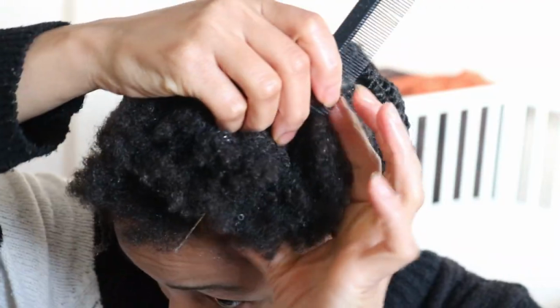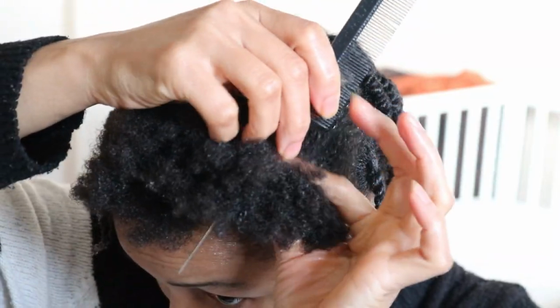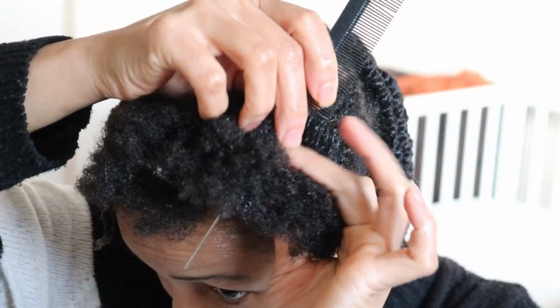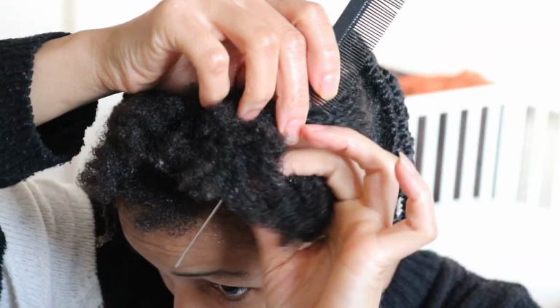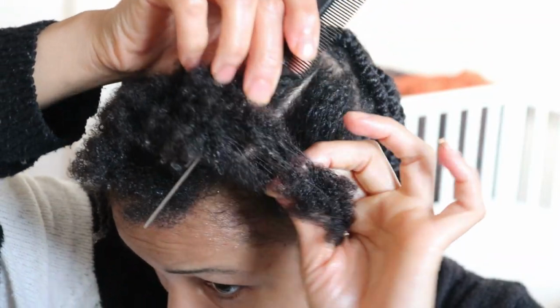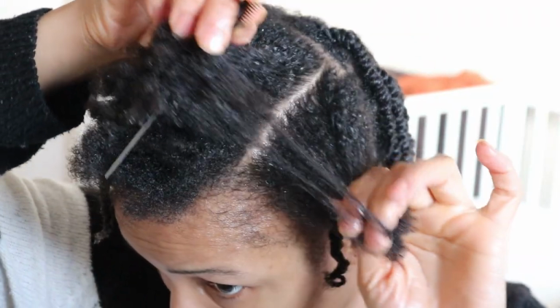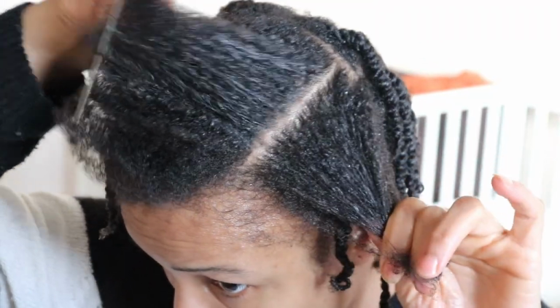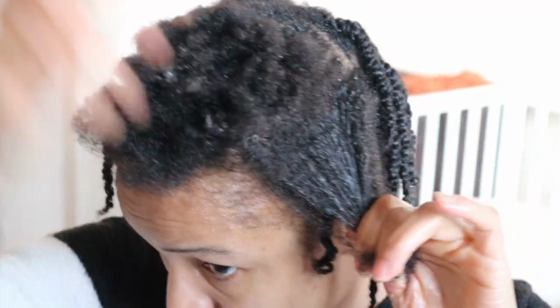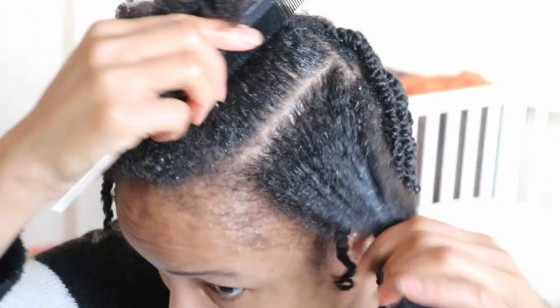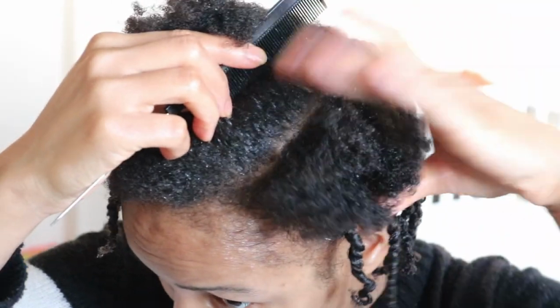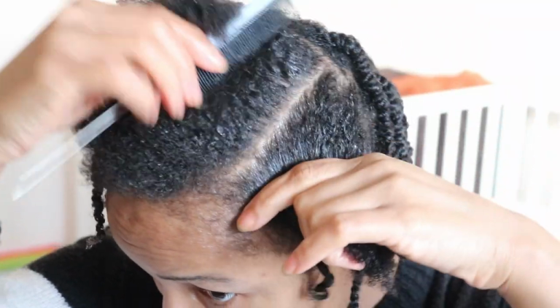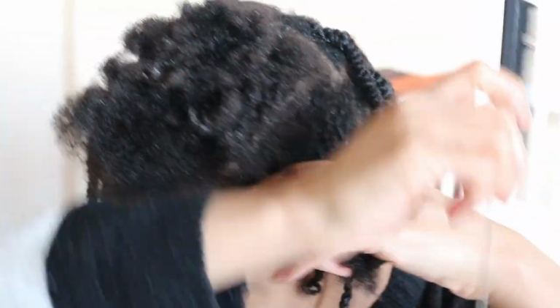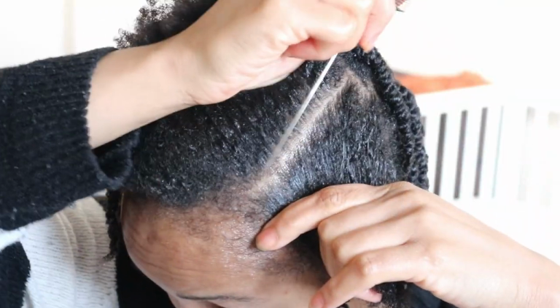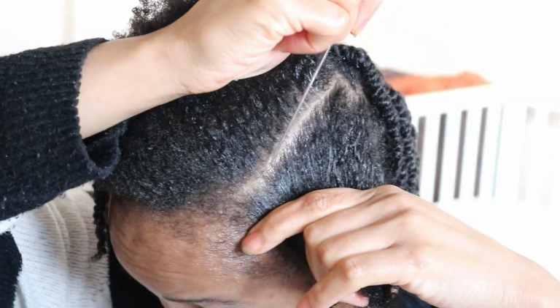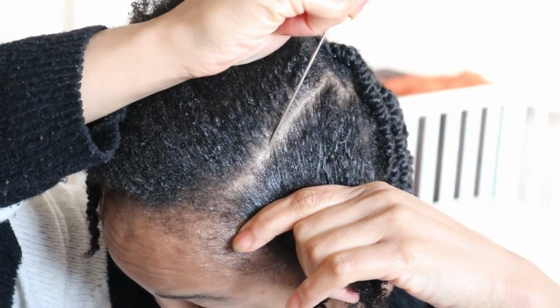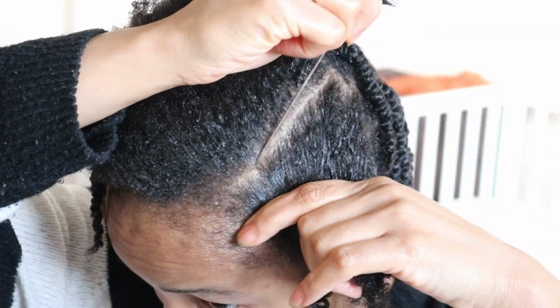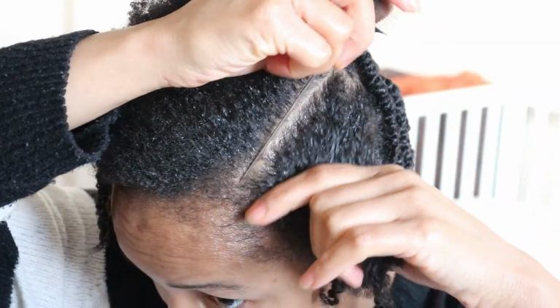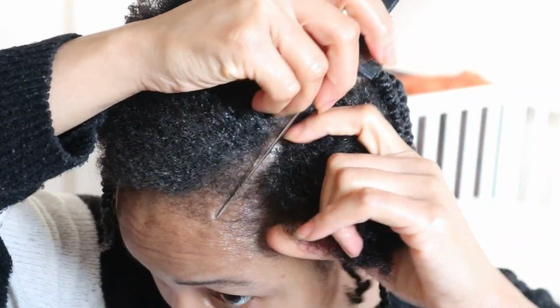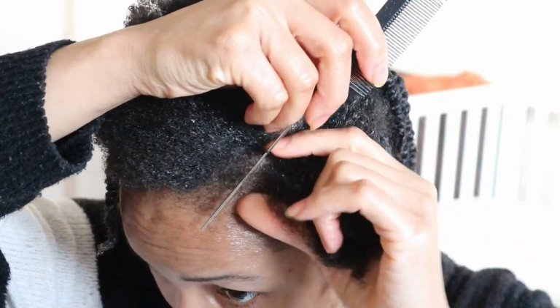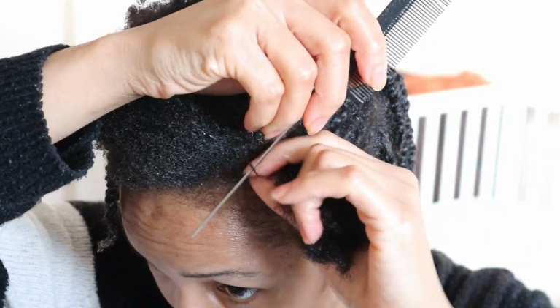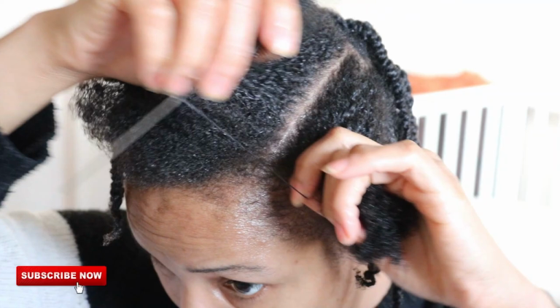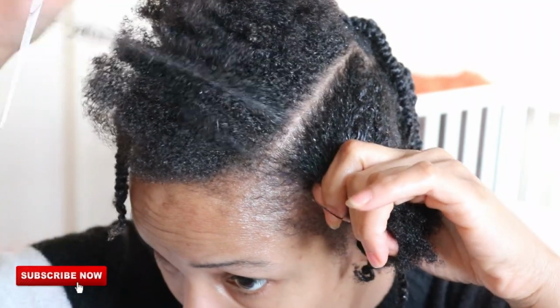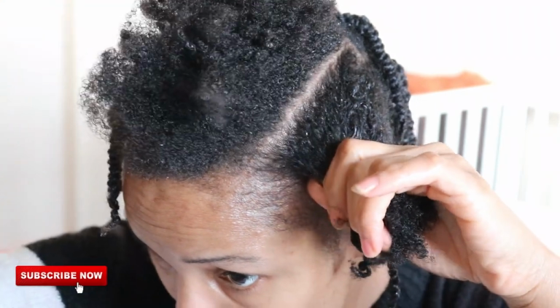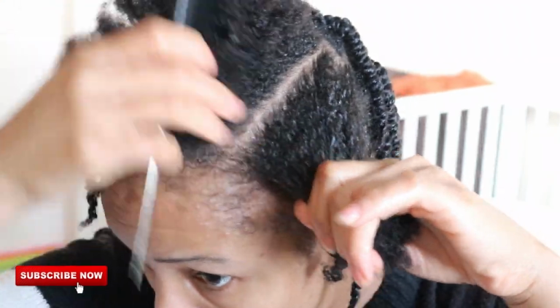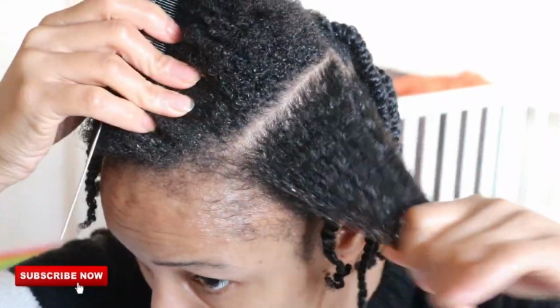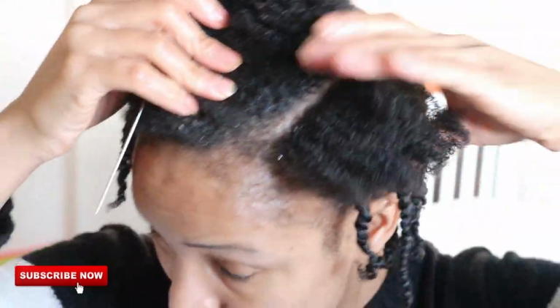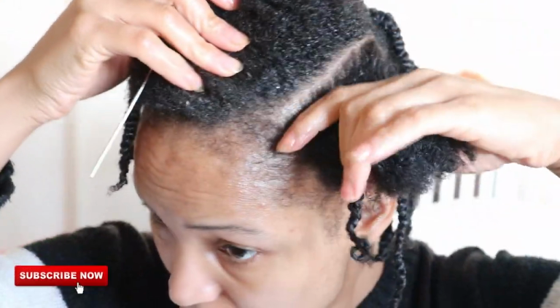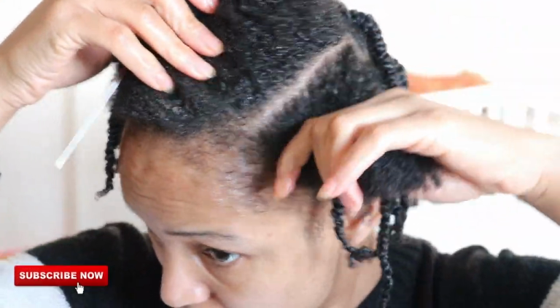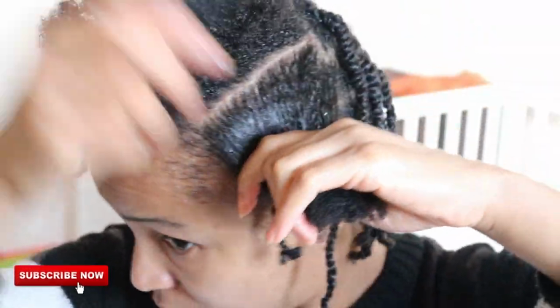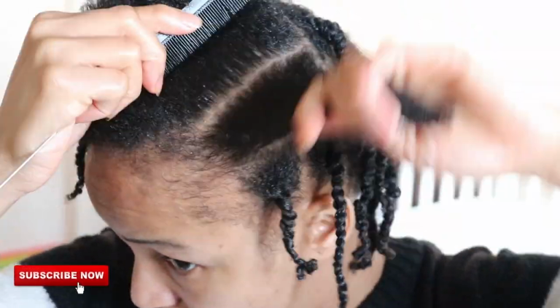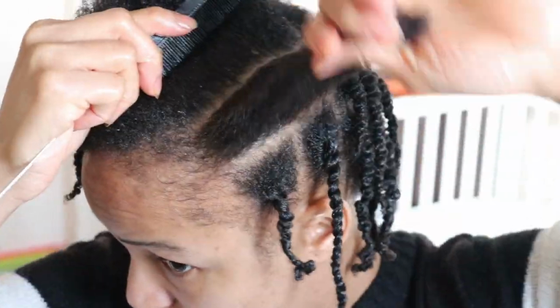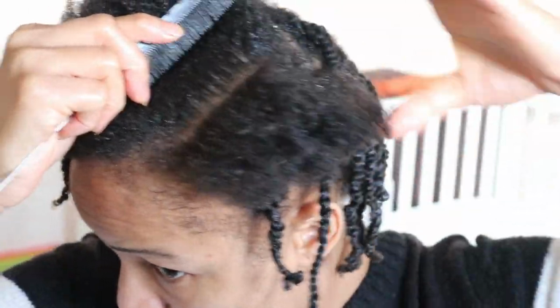I have already oiled and moisturized my hair and scalp beforehand and also completed three quarters of my hair. So, I will be showing you how I install my very moisturized two-strand twist protective style on my thin hair.